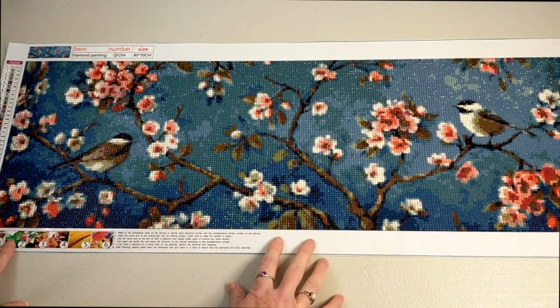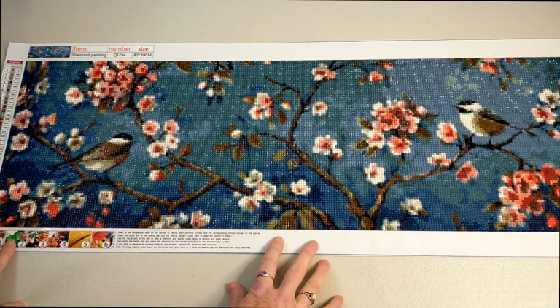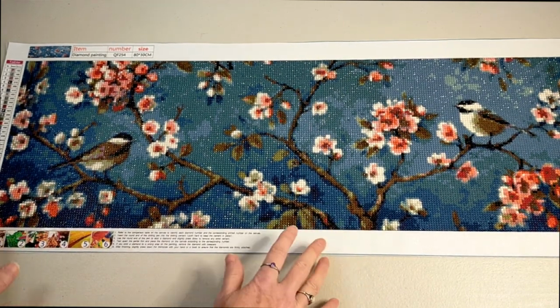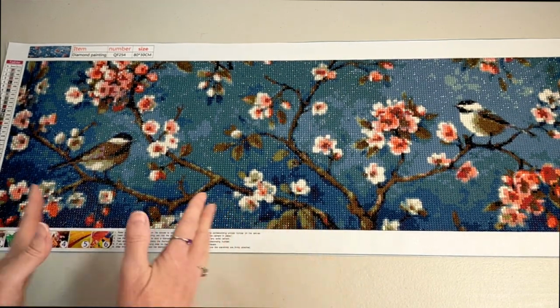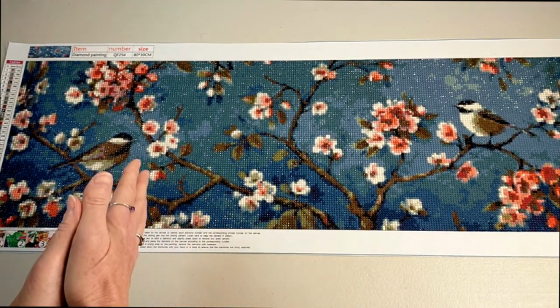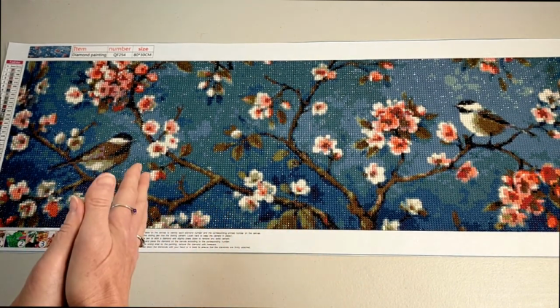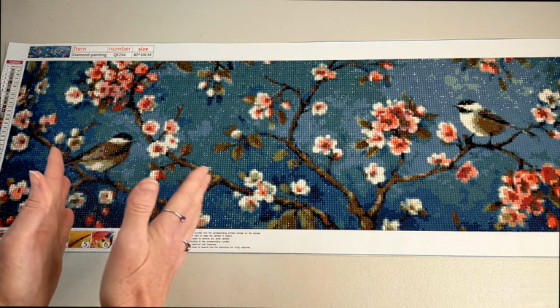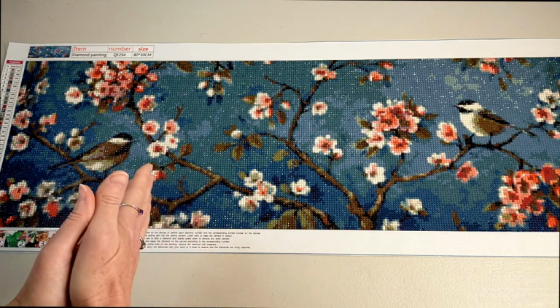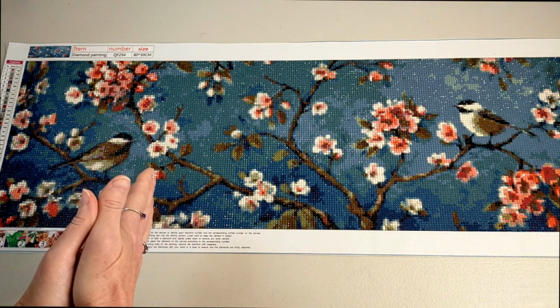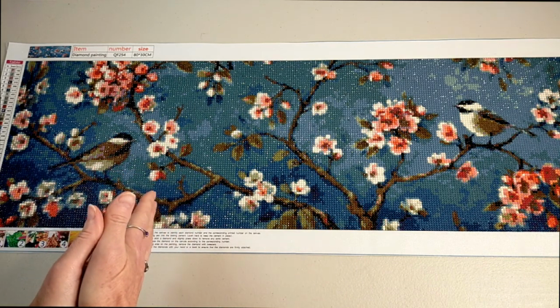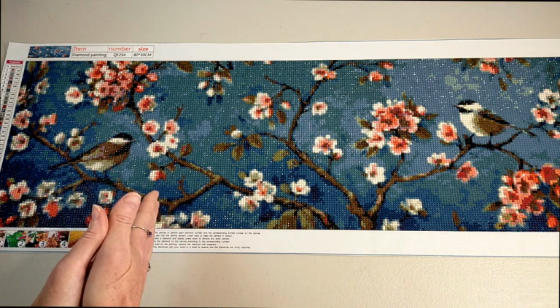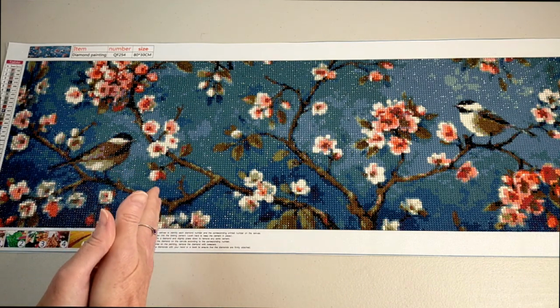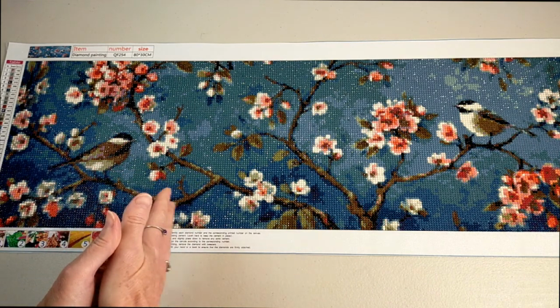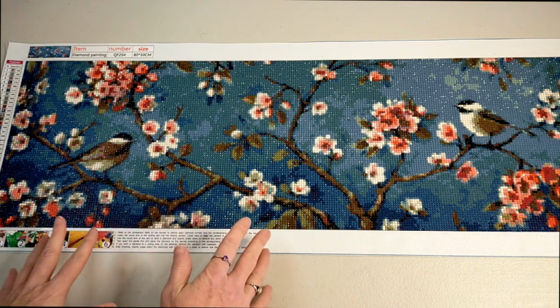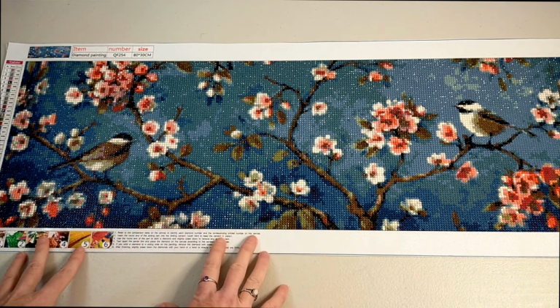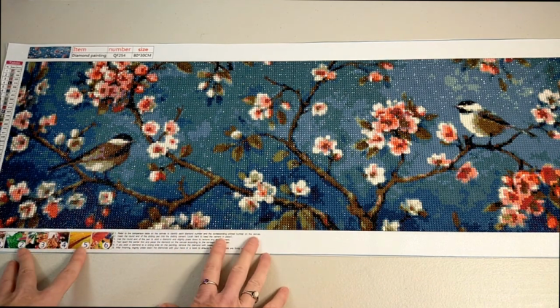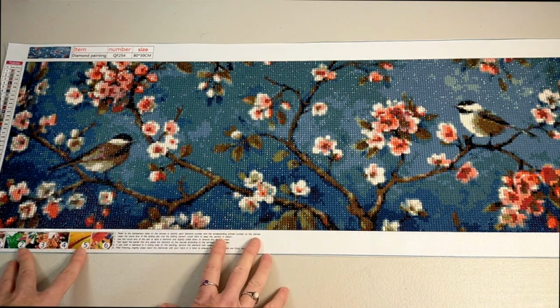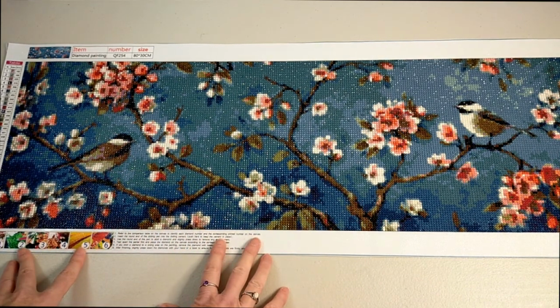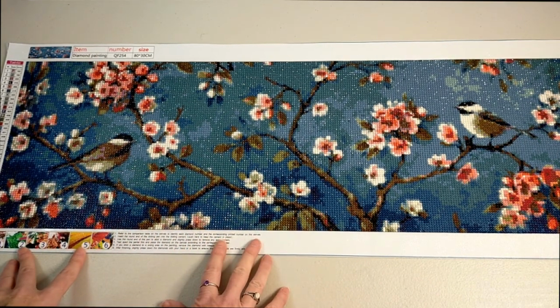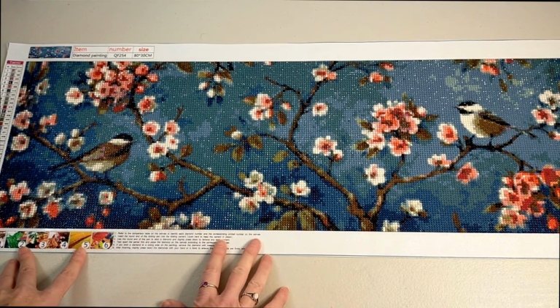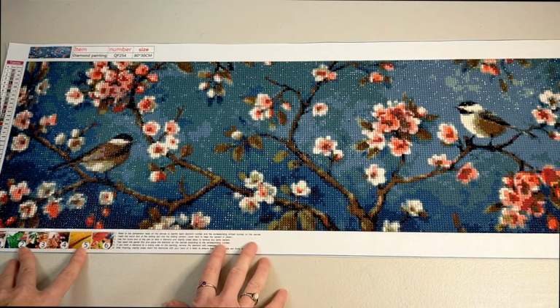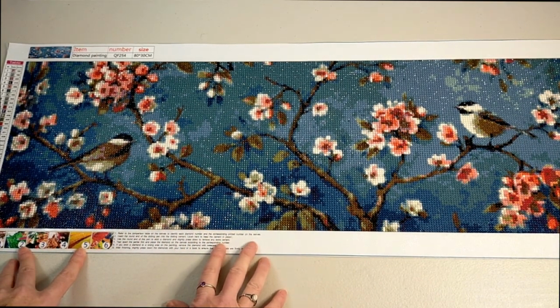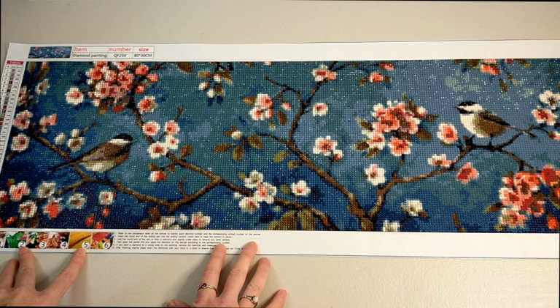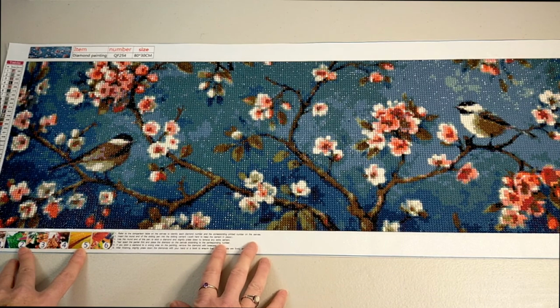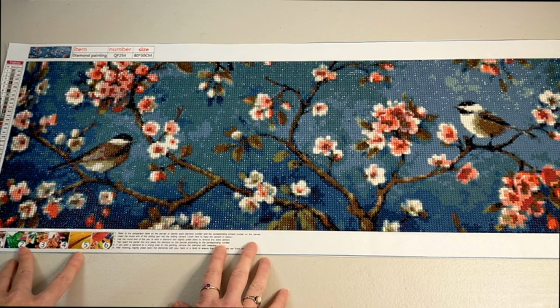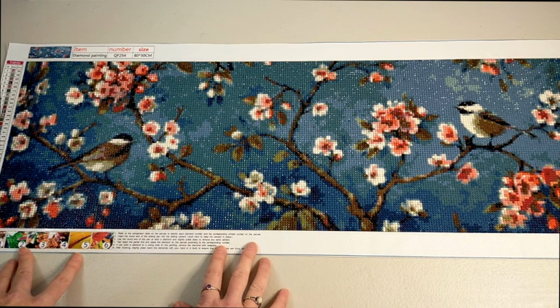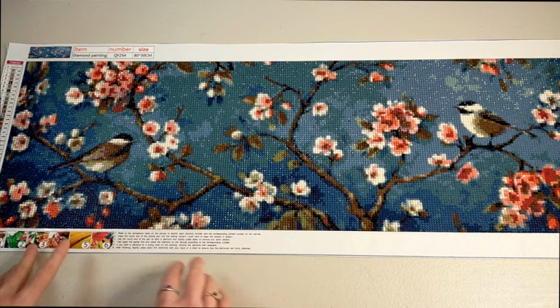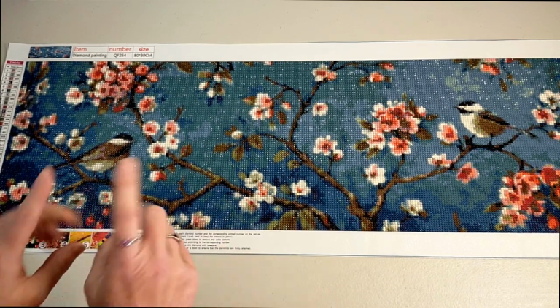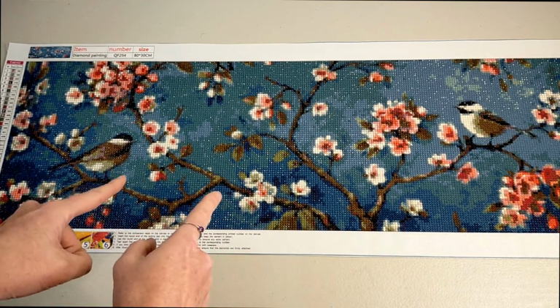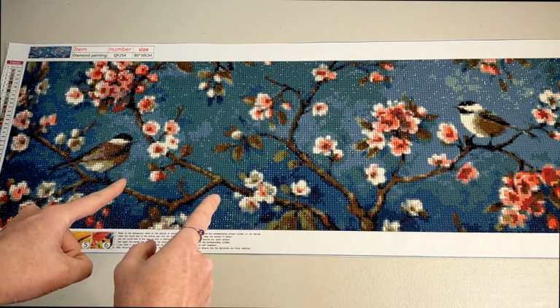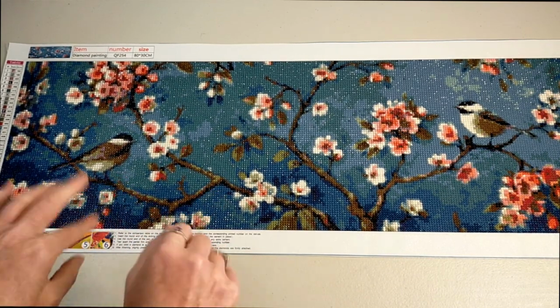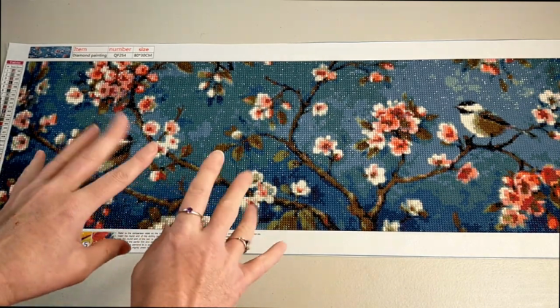So there you go, my flower birds. I love this - it's so gorgeous, it's so pretty. Thank you so much for watching my video and I will catch you next time. Bye.